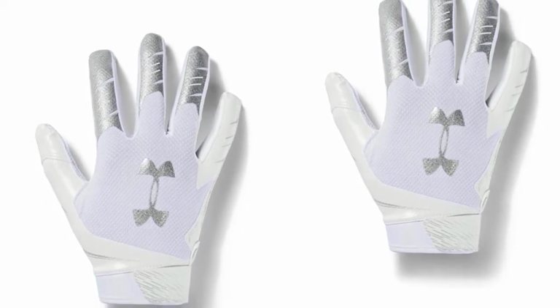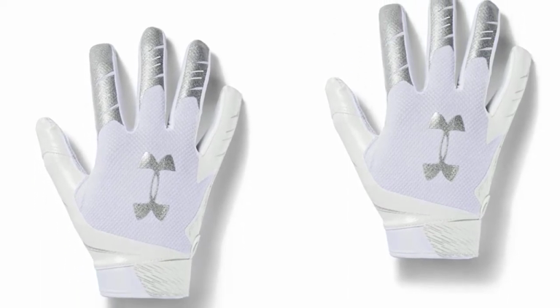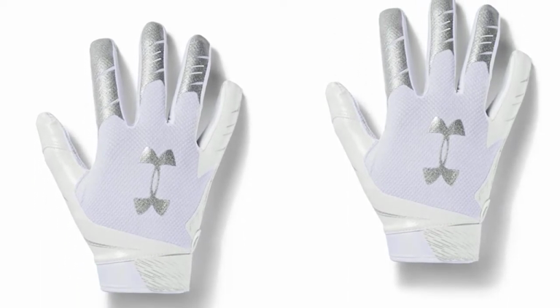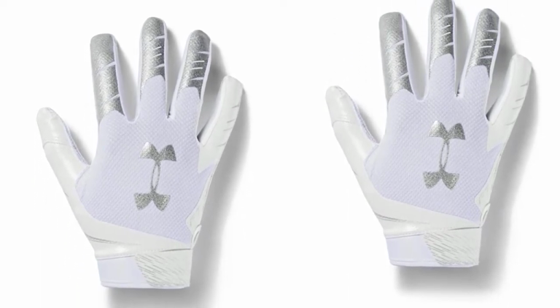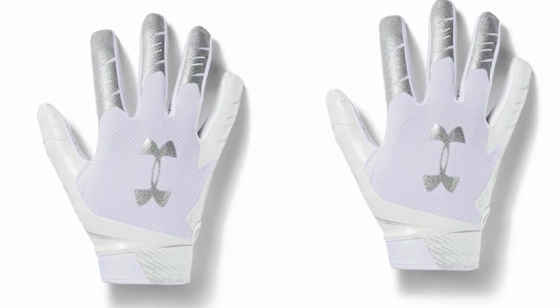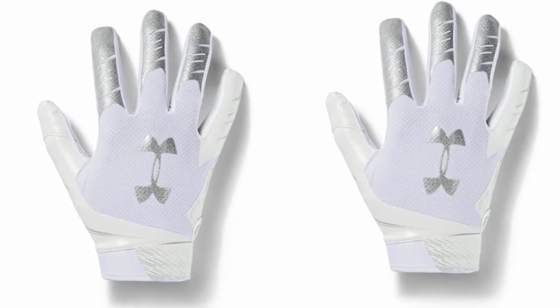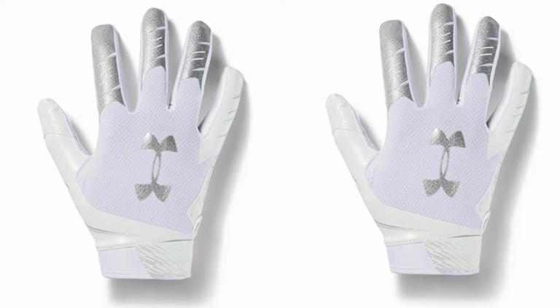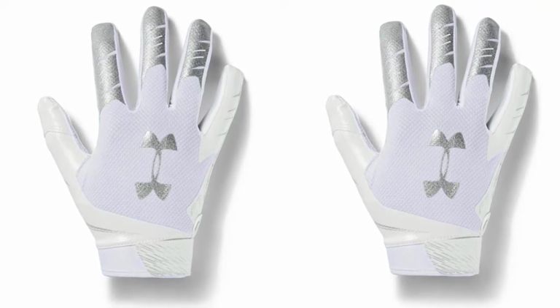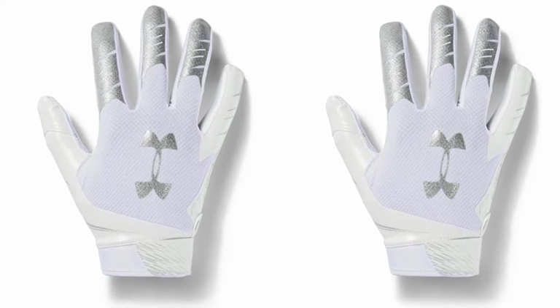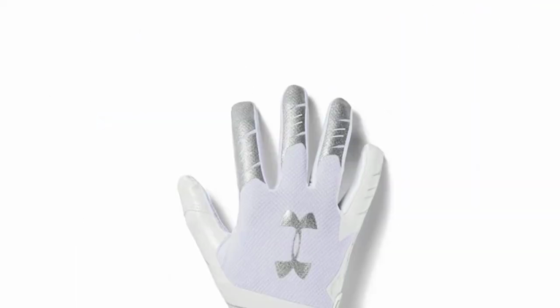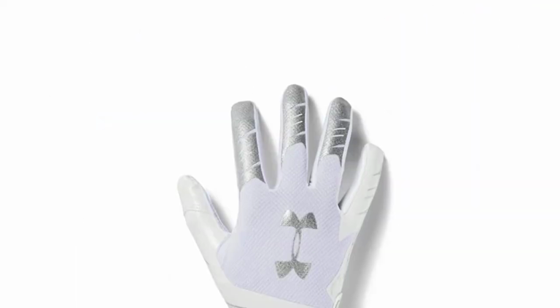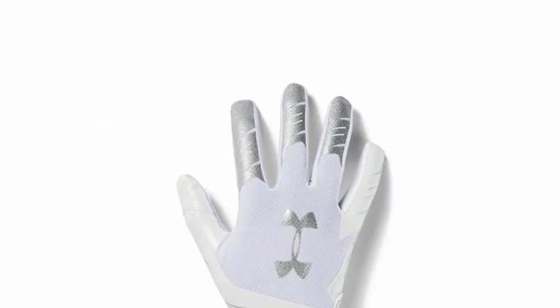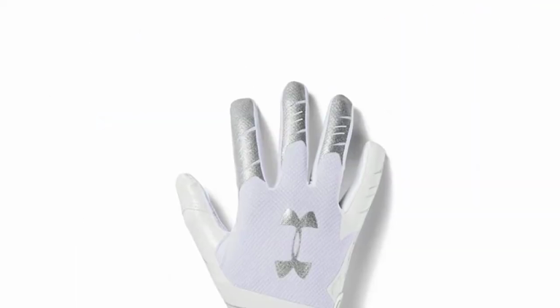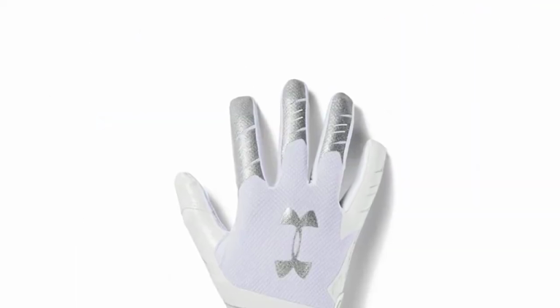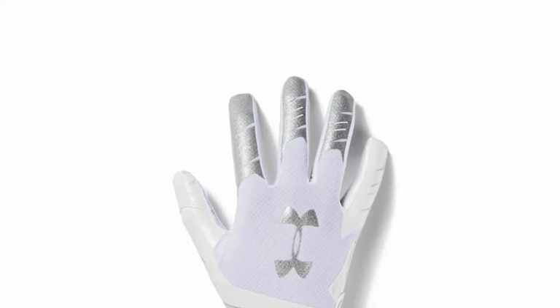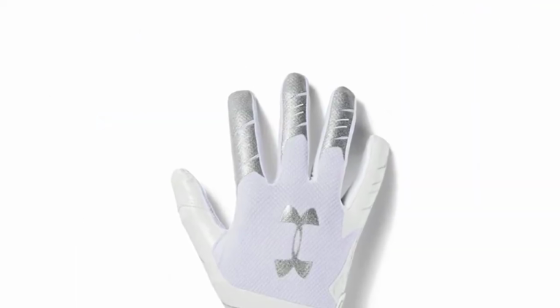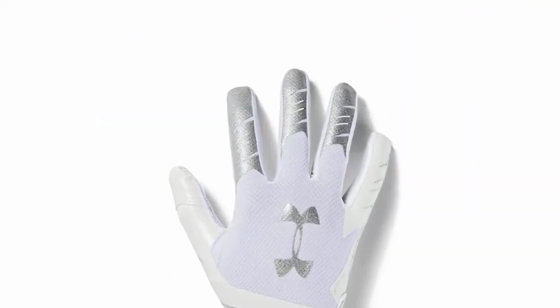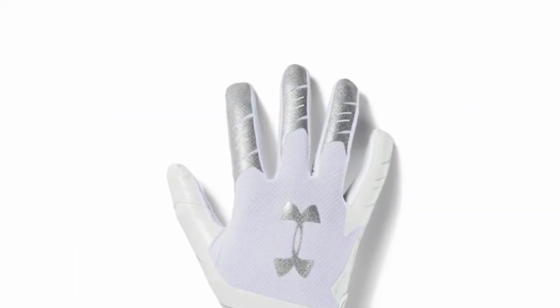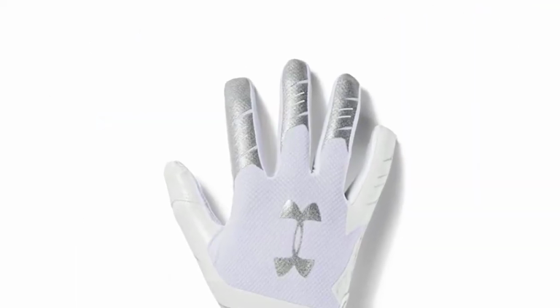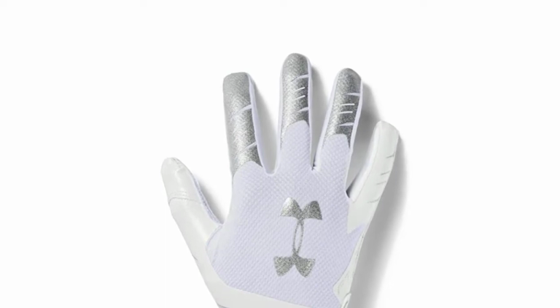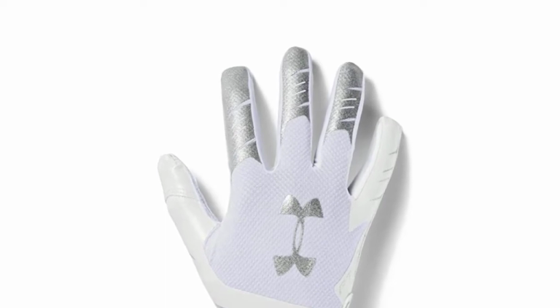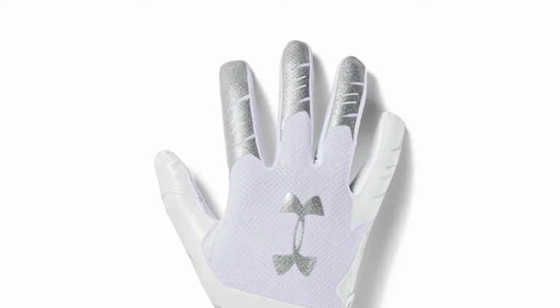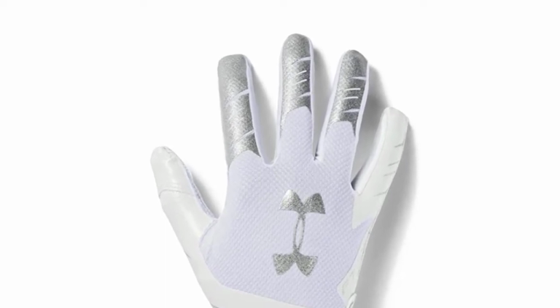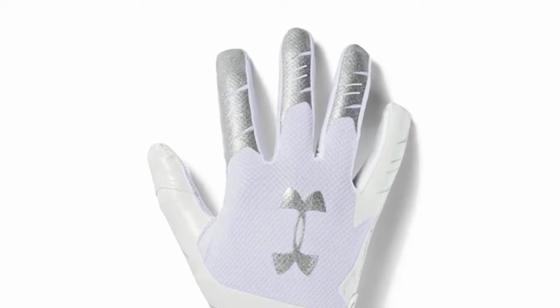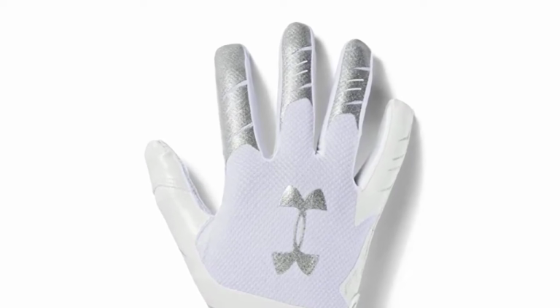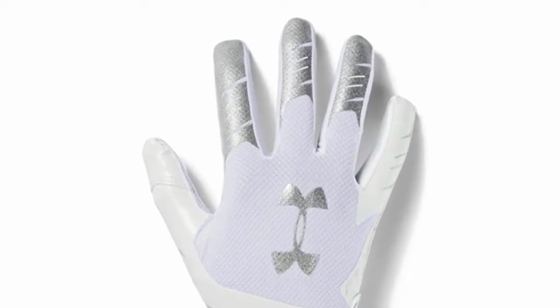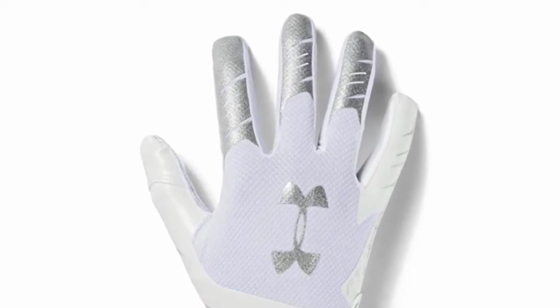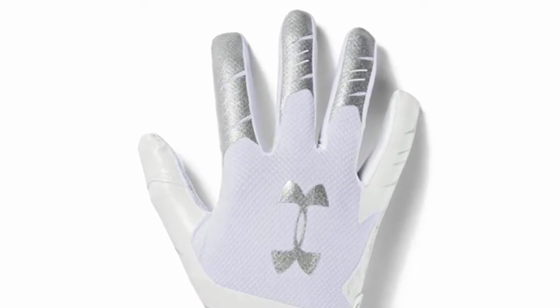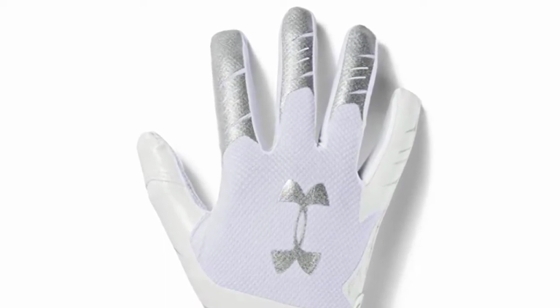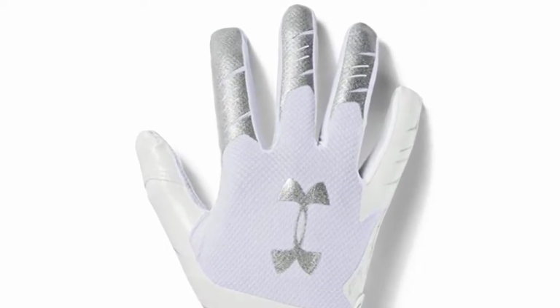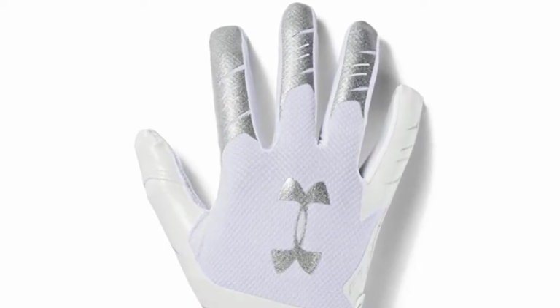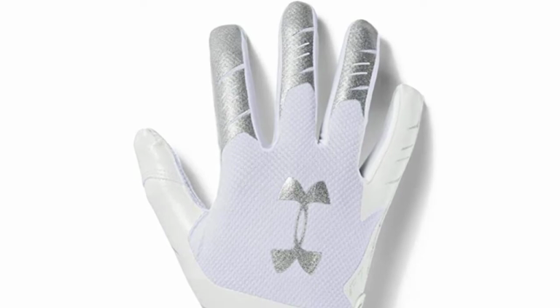This football glove has Under Armour Glue Grip technology to ensure a firm and lasting grip on the palm of your hand. Professional football players will love playing with the Under Armour F7 gloves.